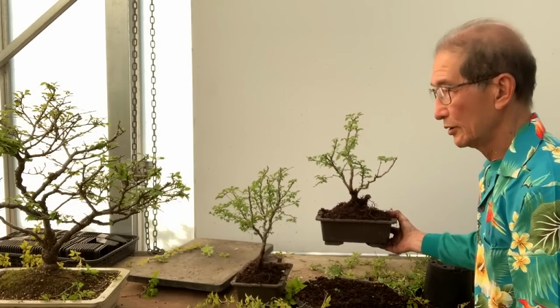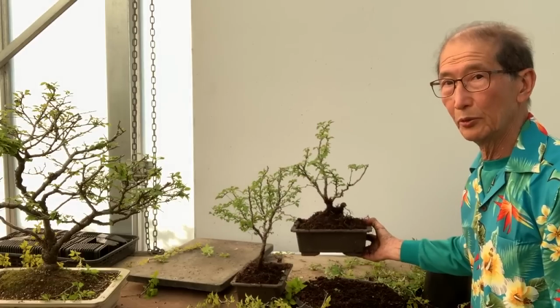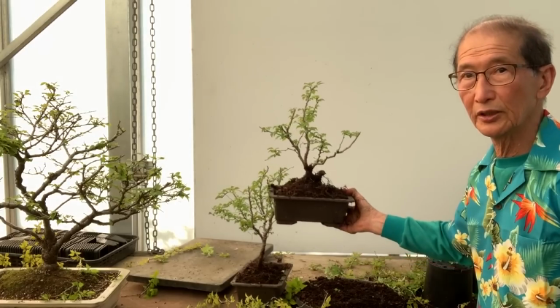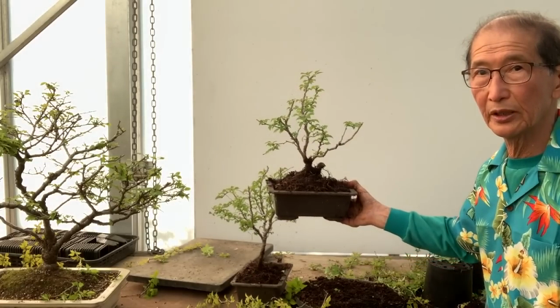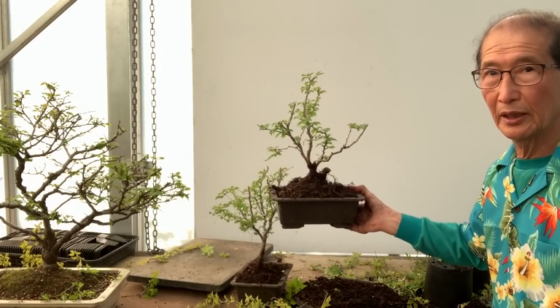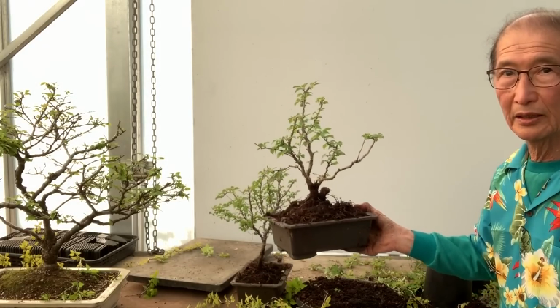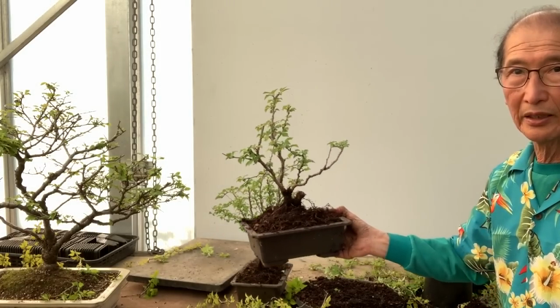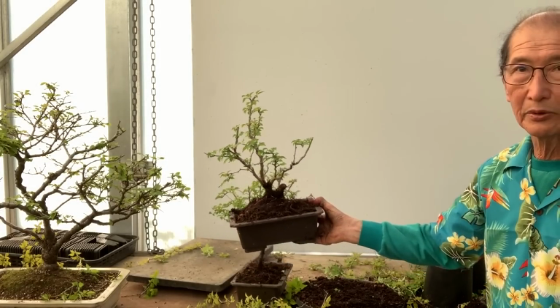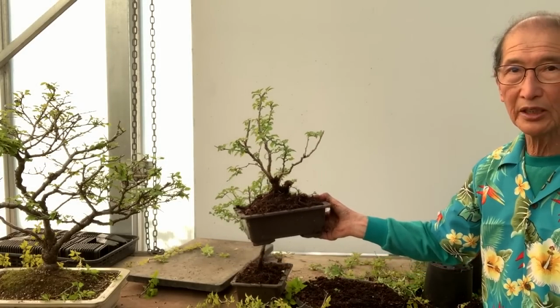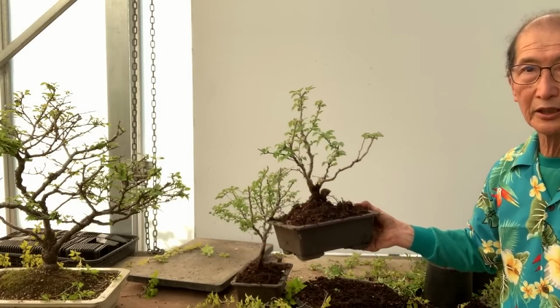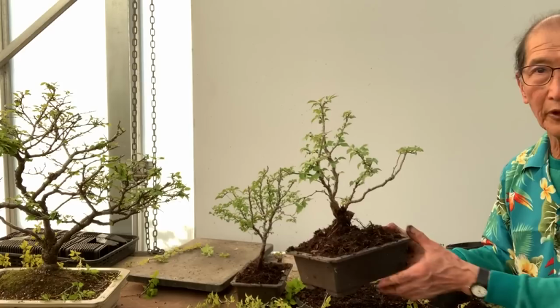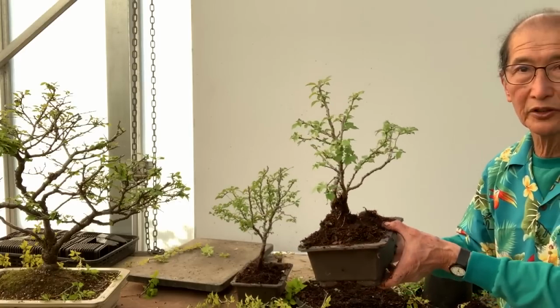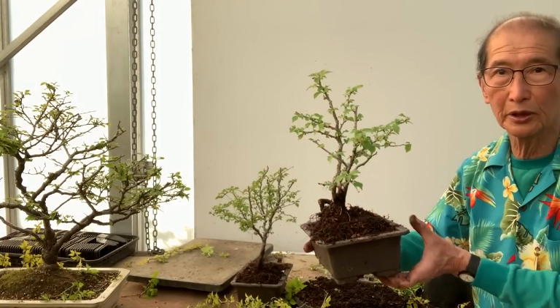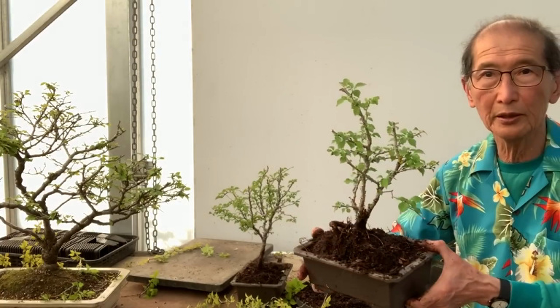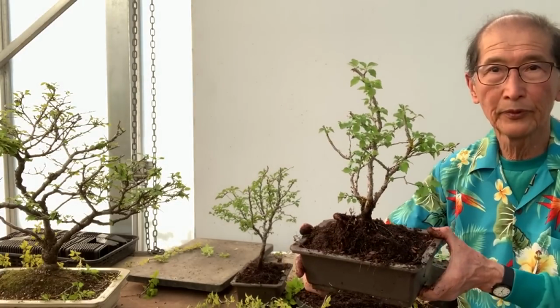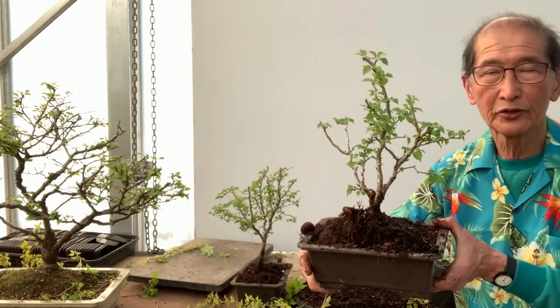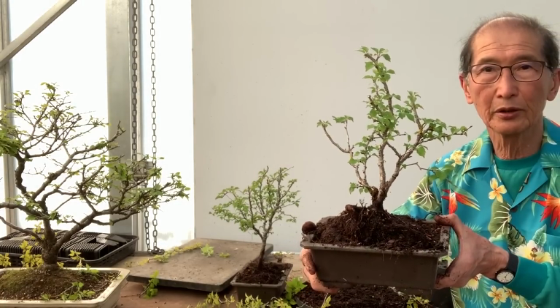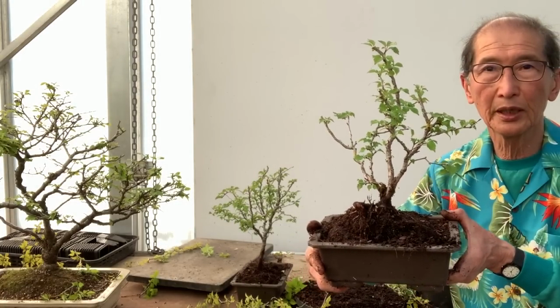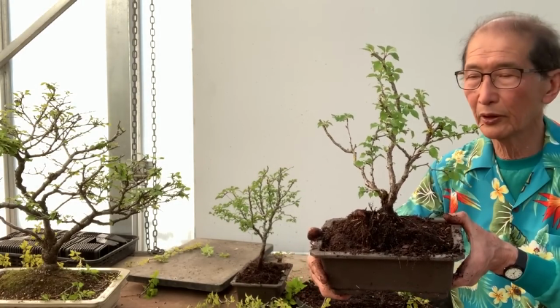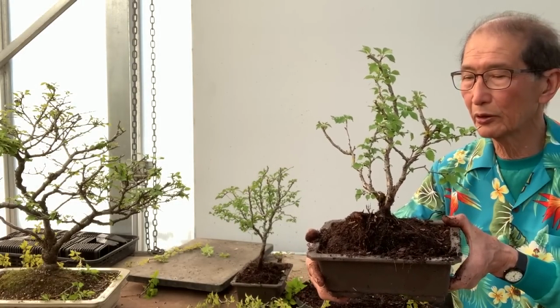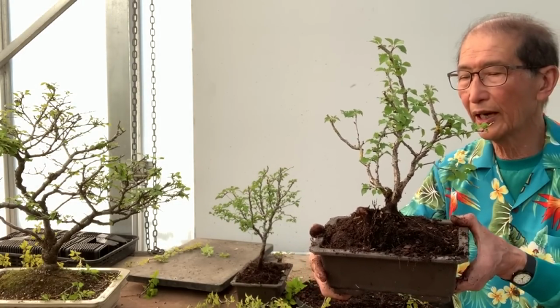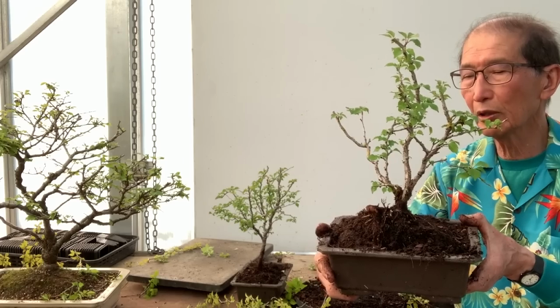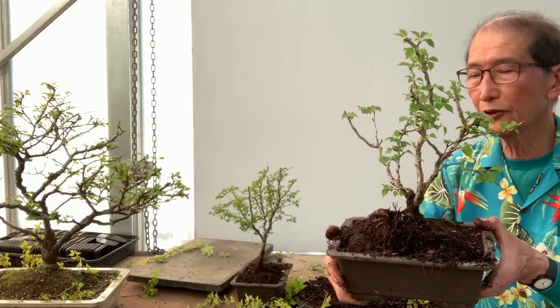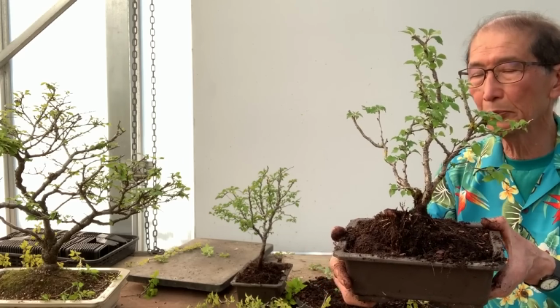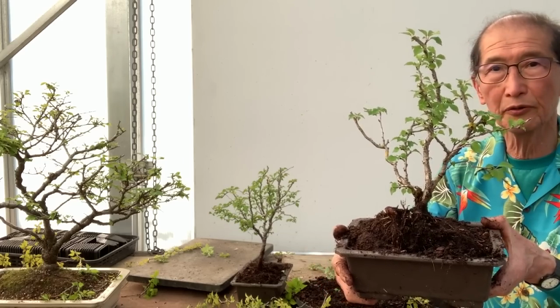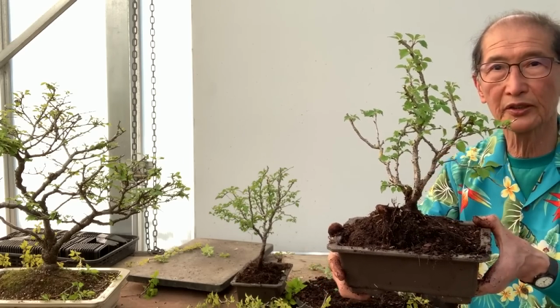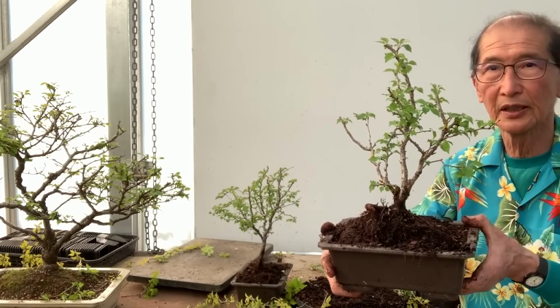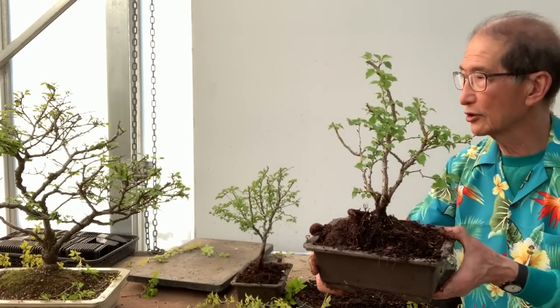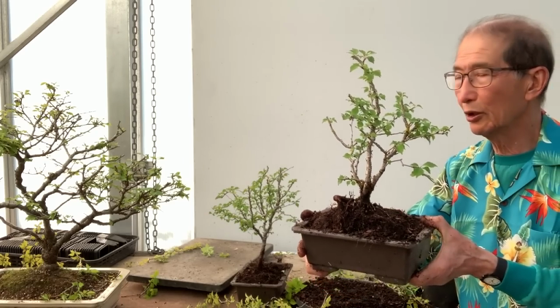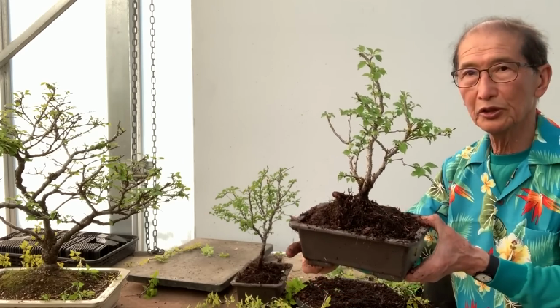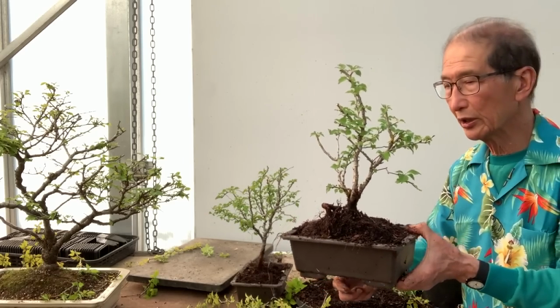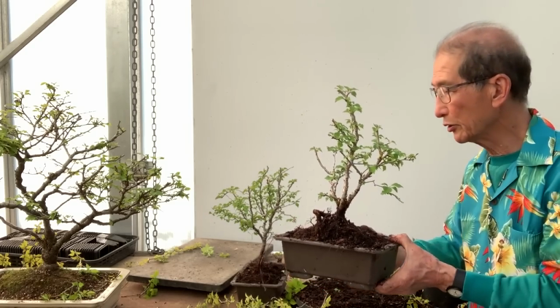This is how we create the Fuji Cherry from nursery plants. I hope you have learned something — there's quite a lot of learning material in this video. I hope you enjoyed it. Thank you.